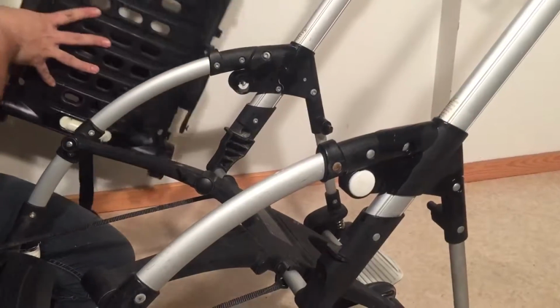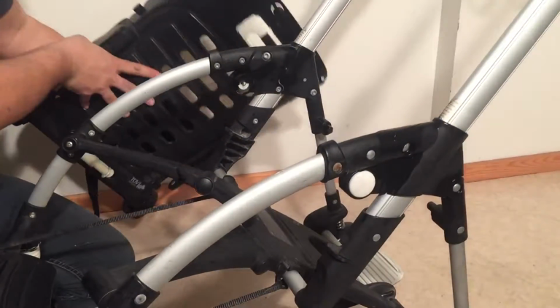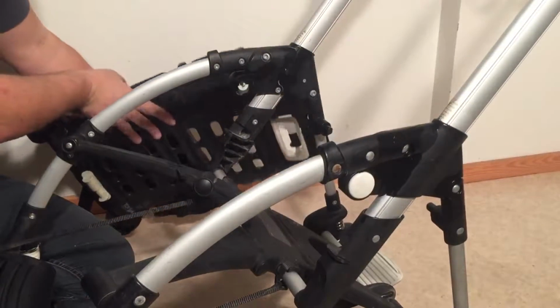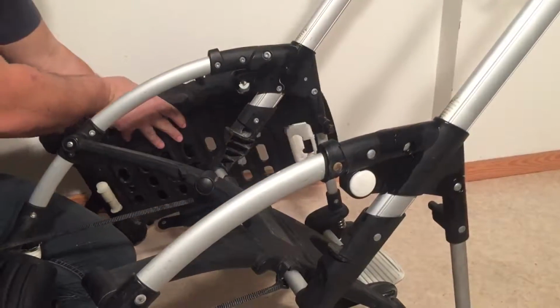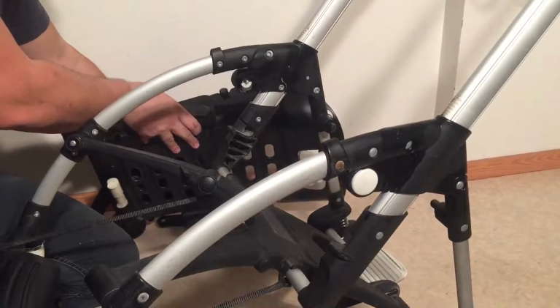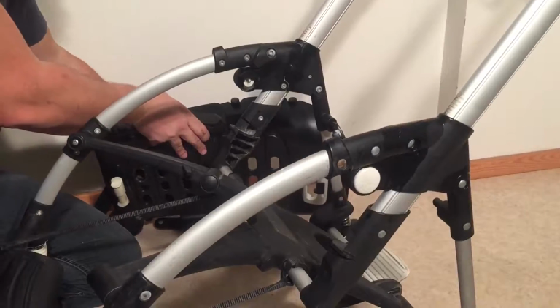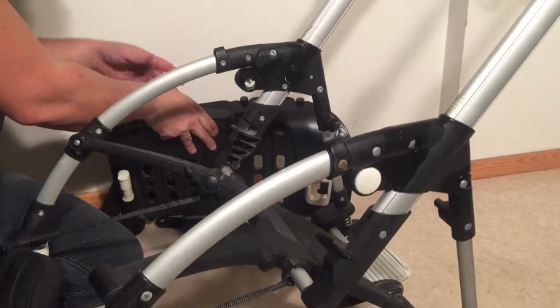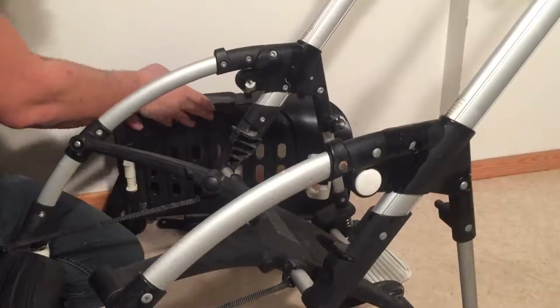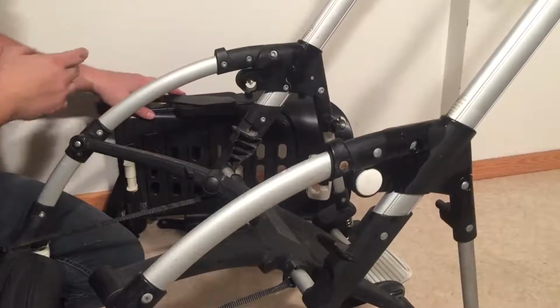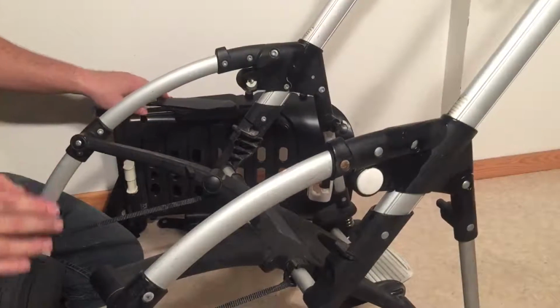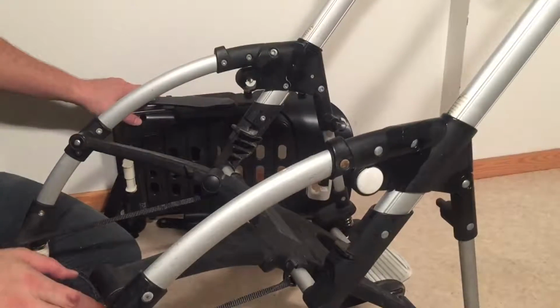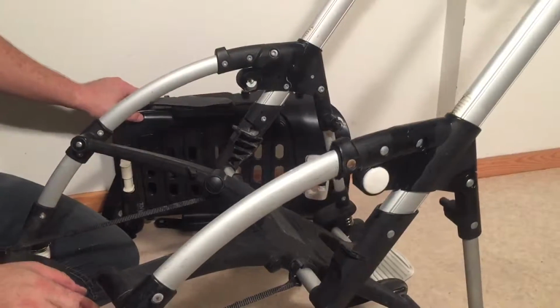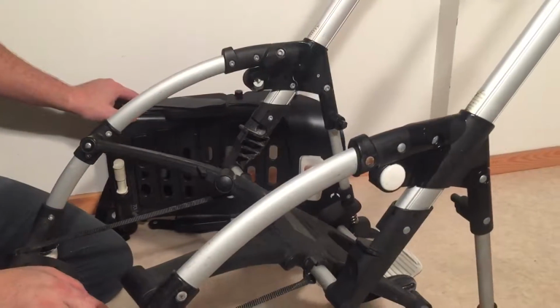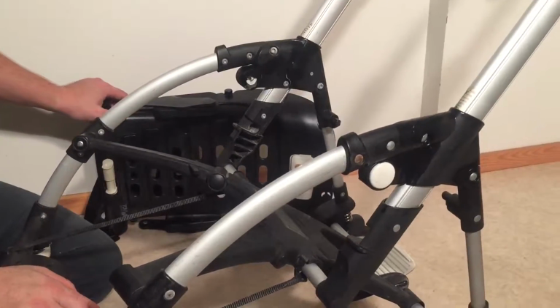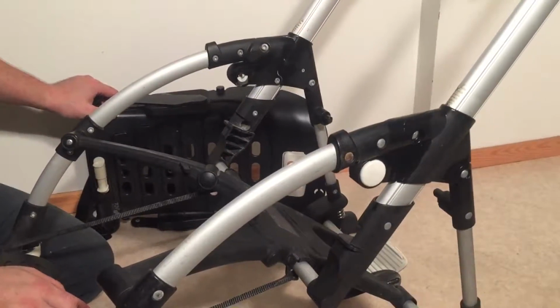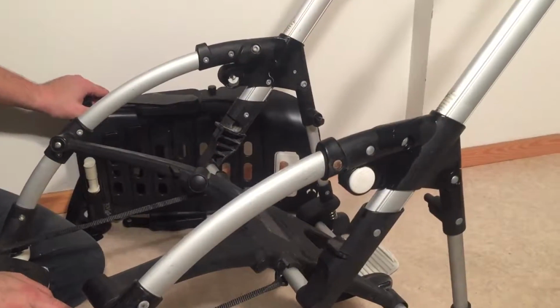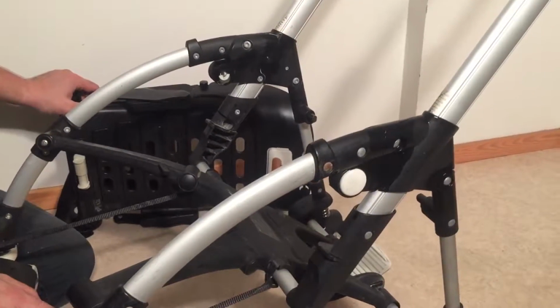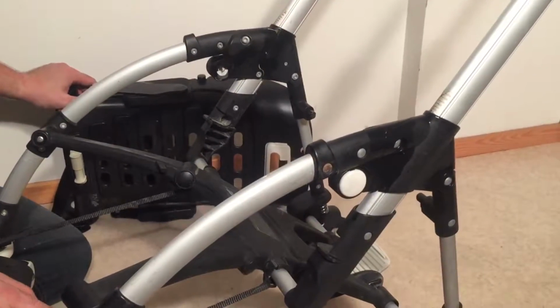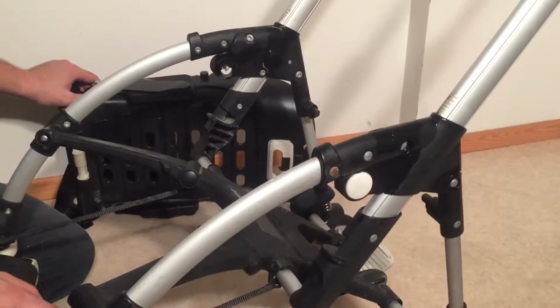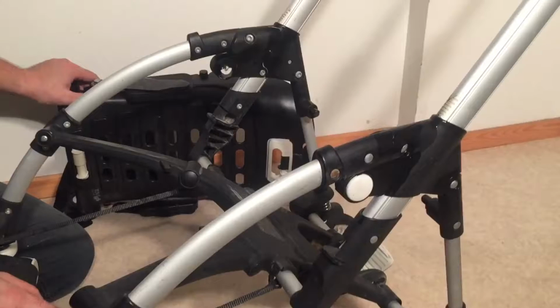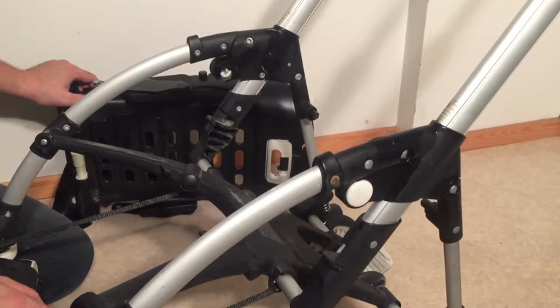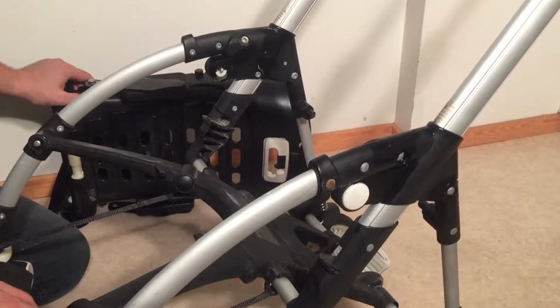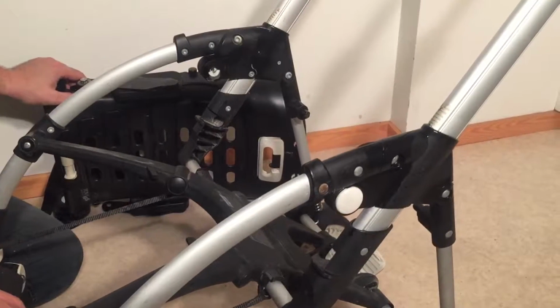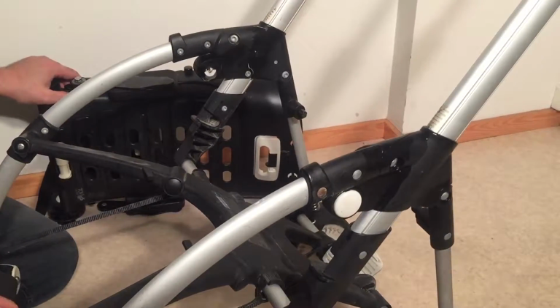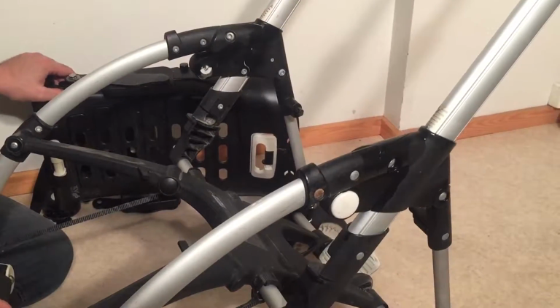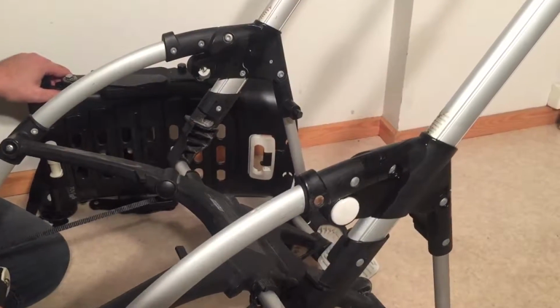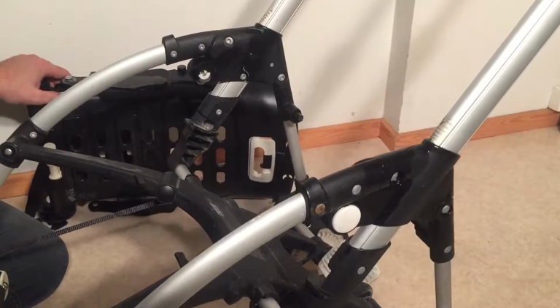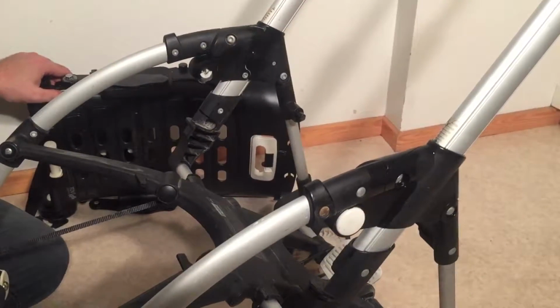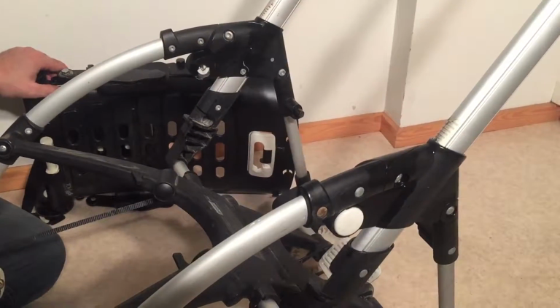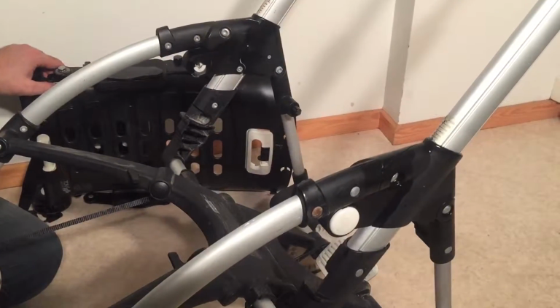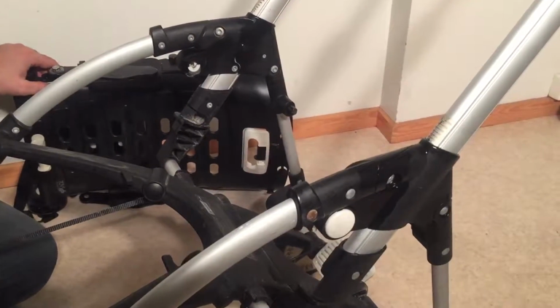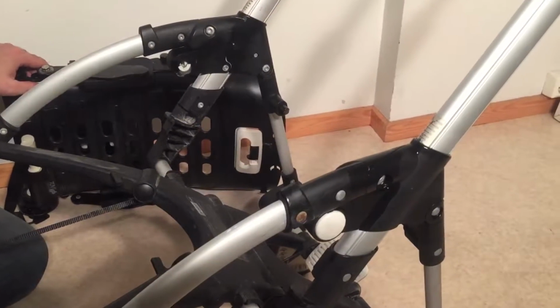Just a simple video showing you how to remove the seat from the first generation of the Bugaboo B. We hope this video has been helpful to you. If it has been, we ask you to subscribe as it helps us continue making videos in the future. Thank you.